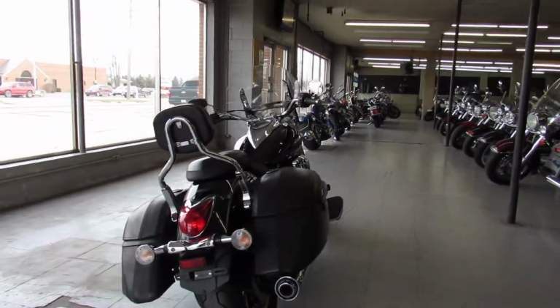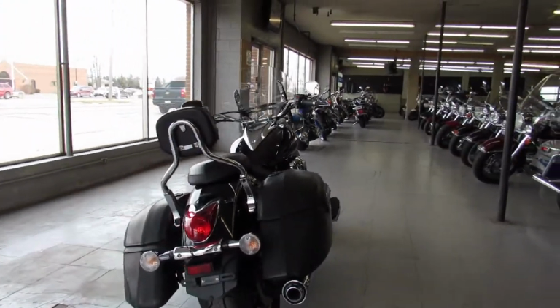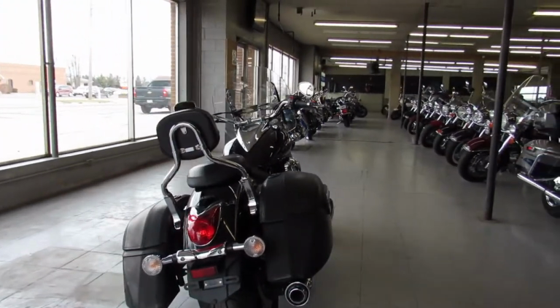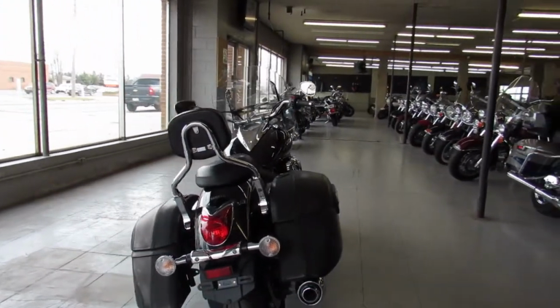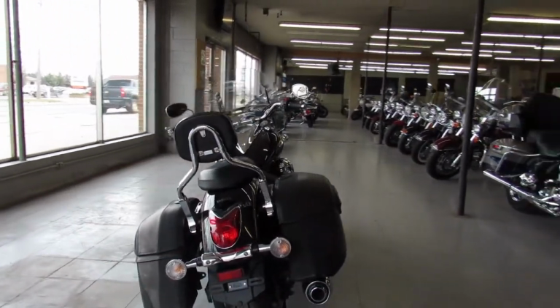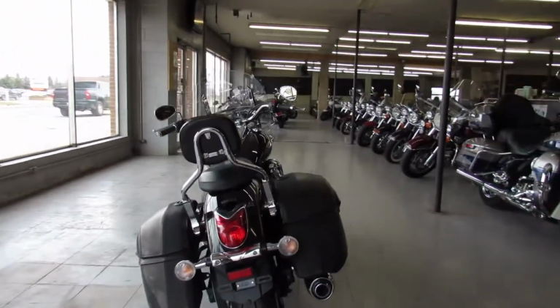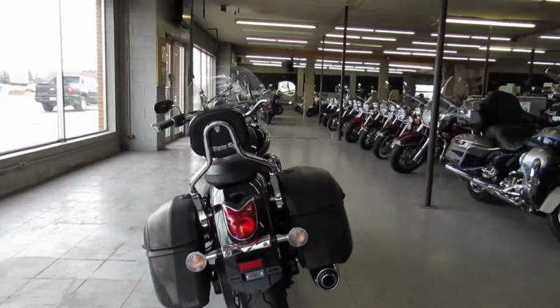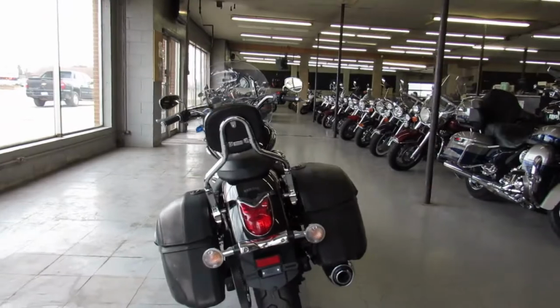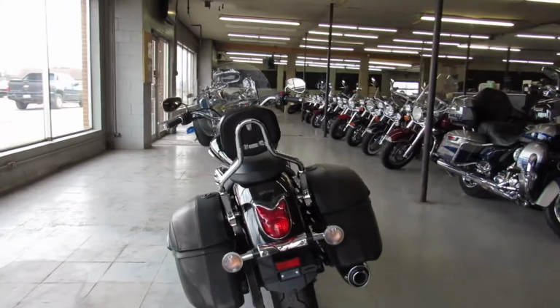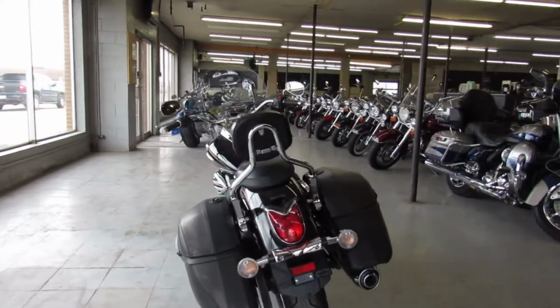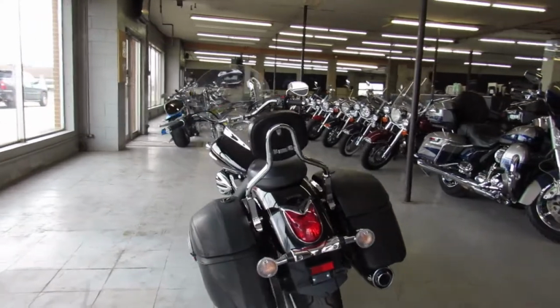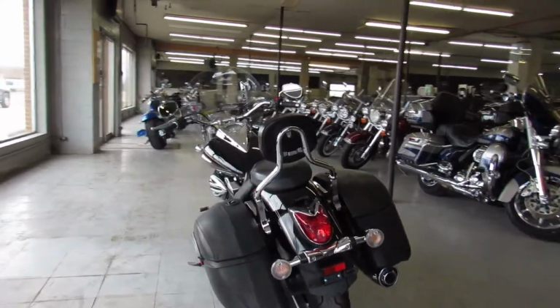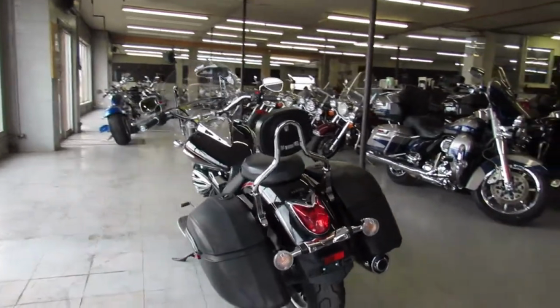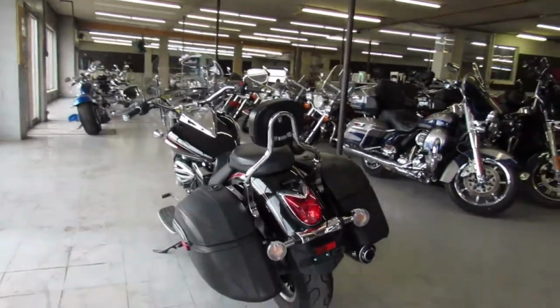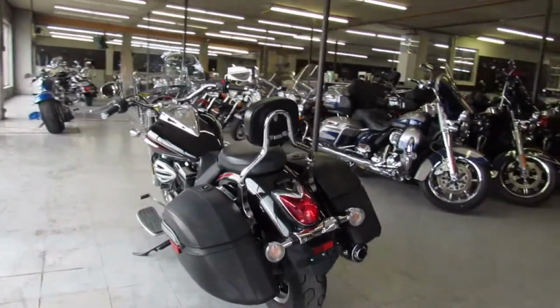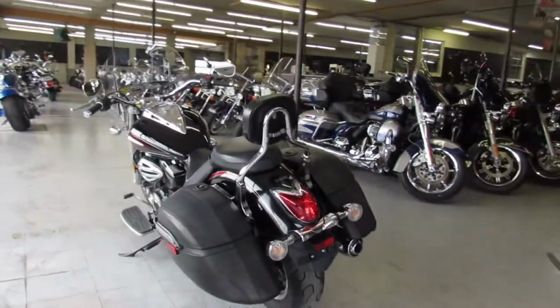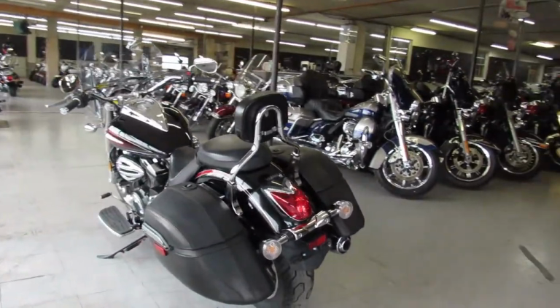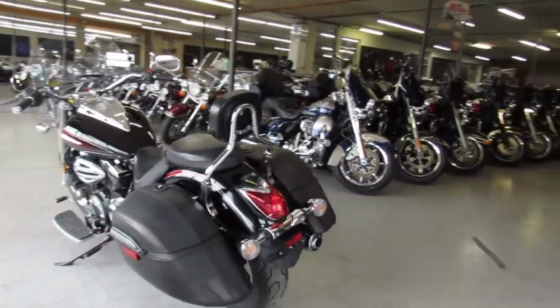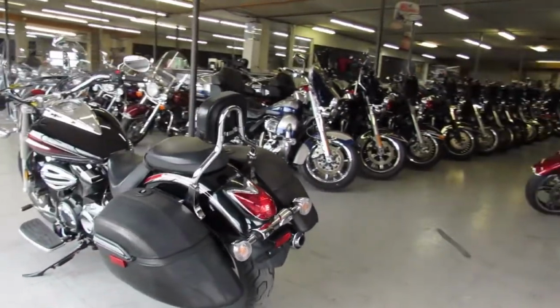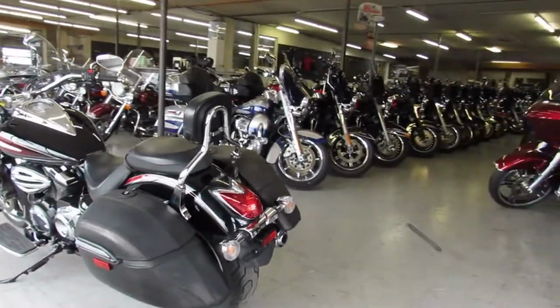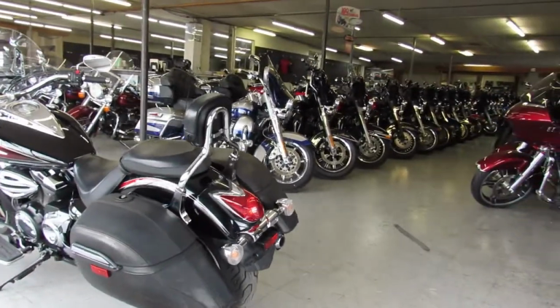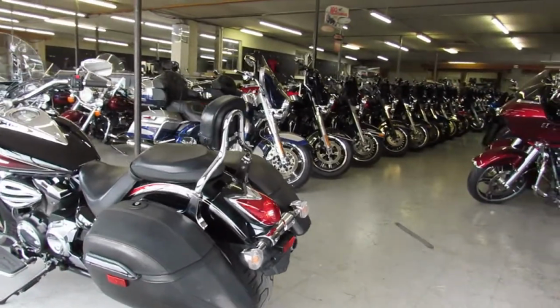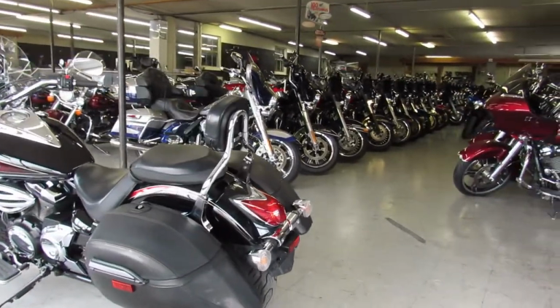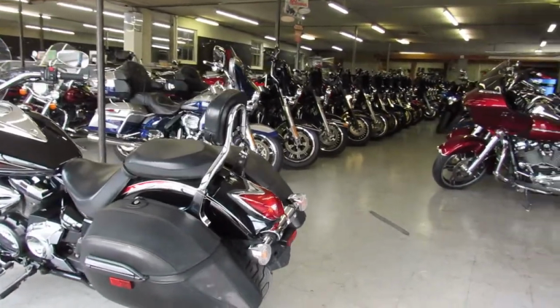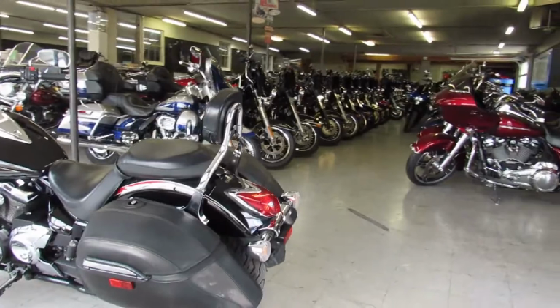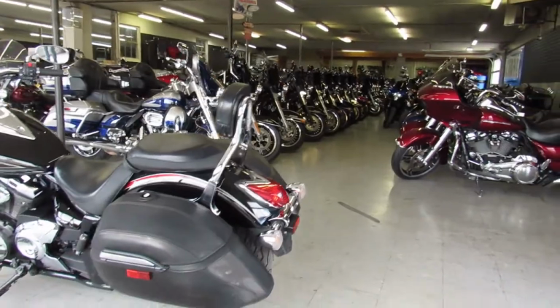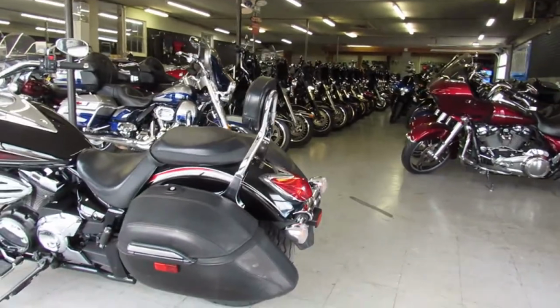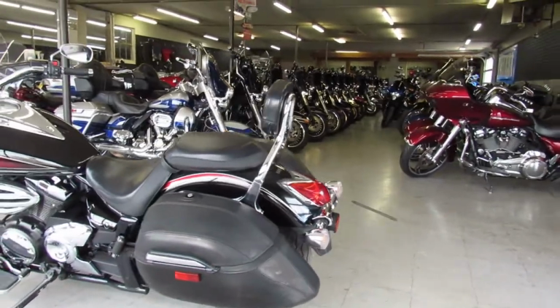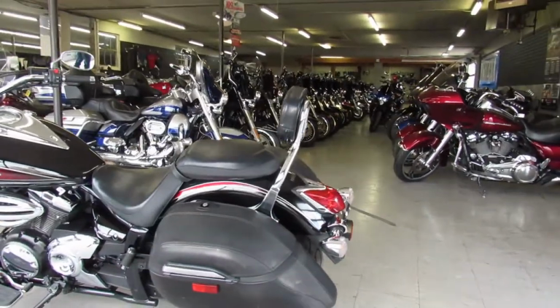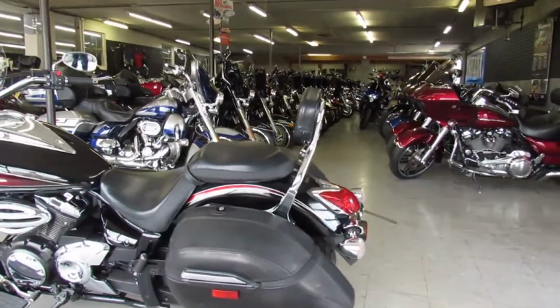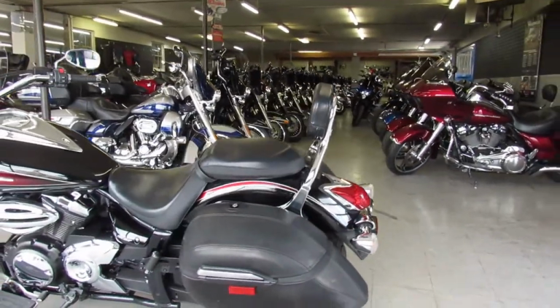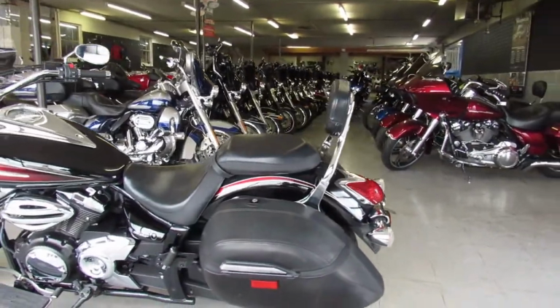801 miles — V-Star 950 Tour. Give us a call, we'll get it done. It's 810-648-9500.